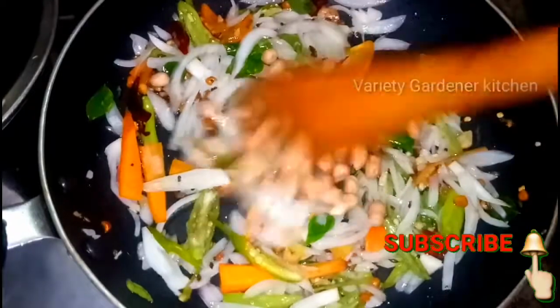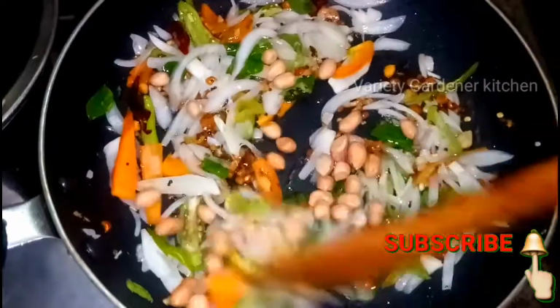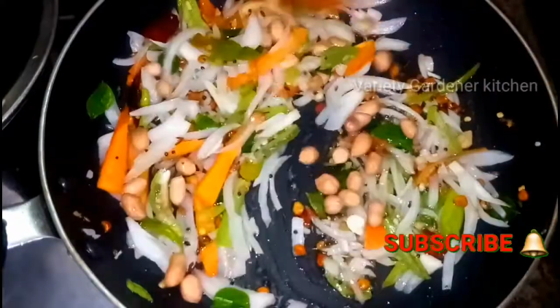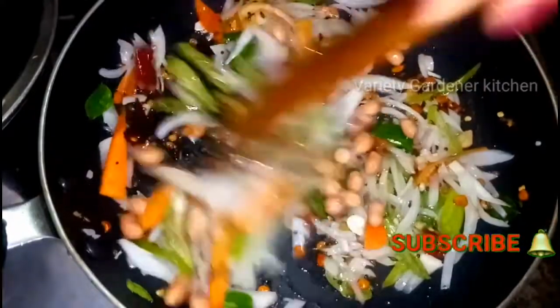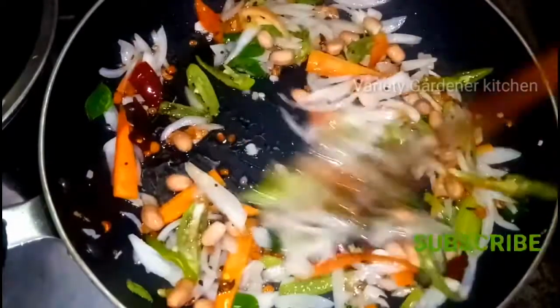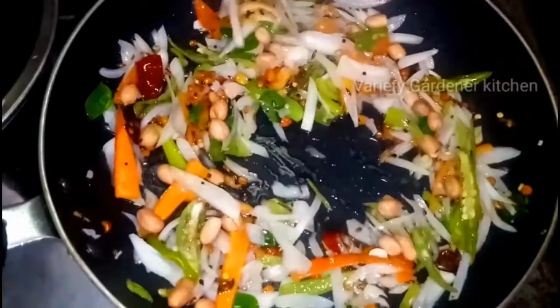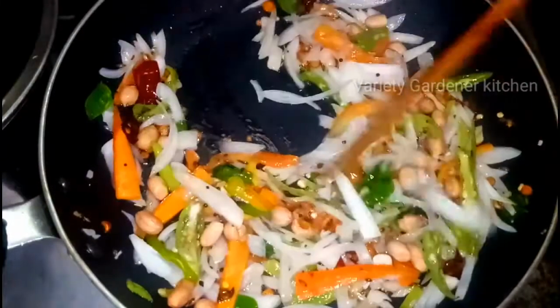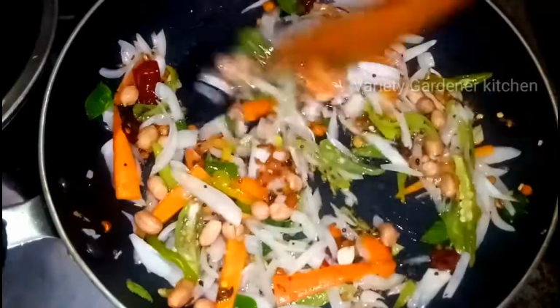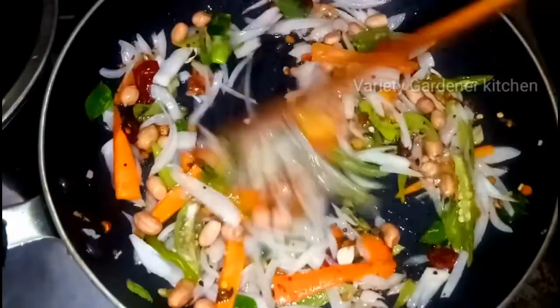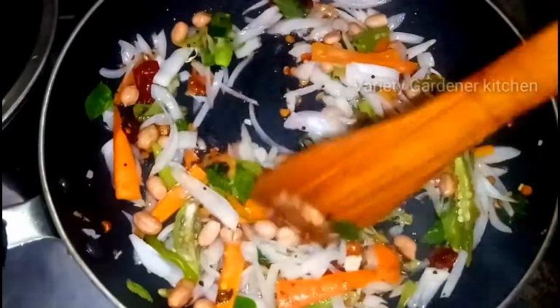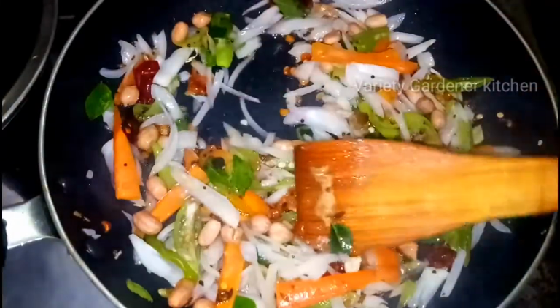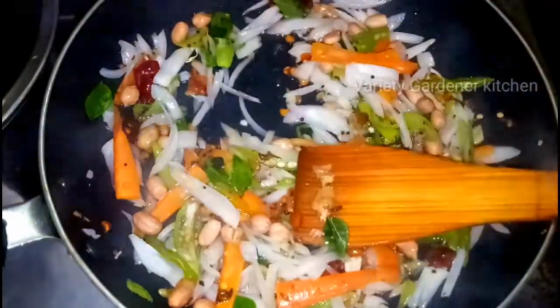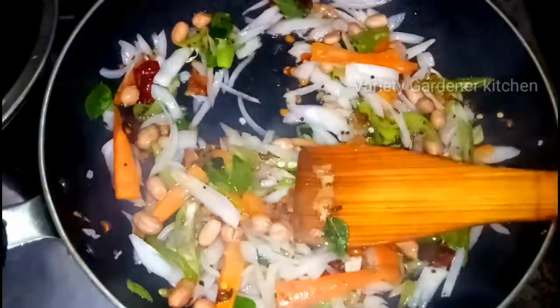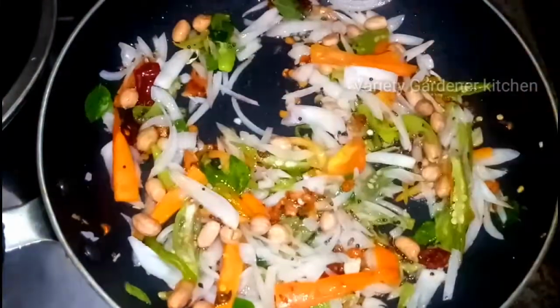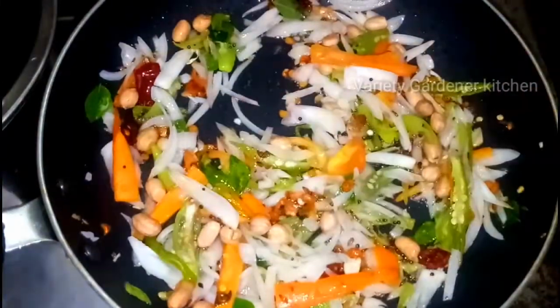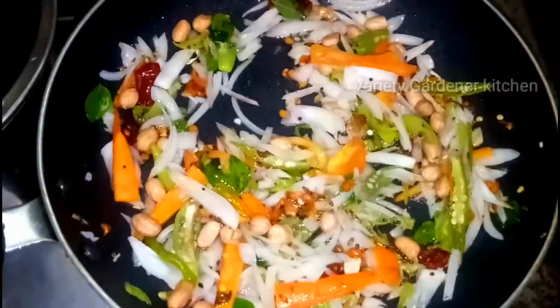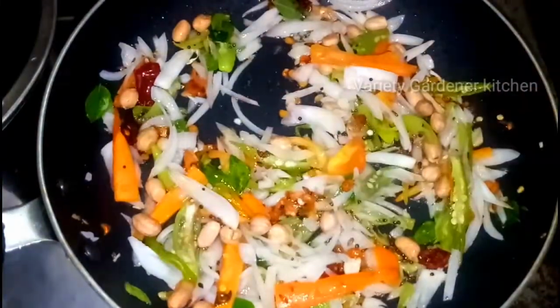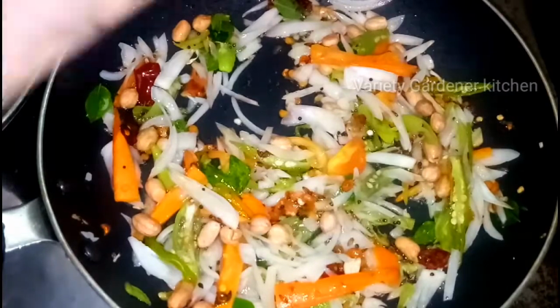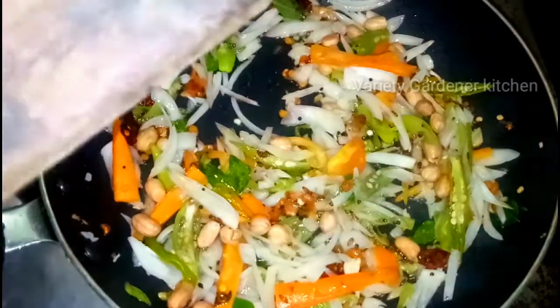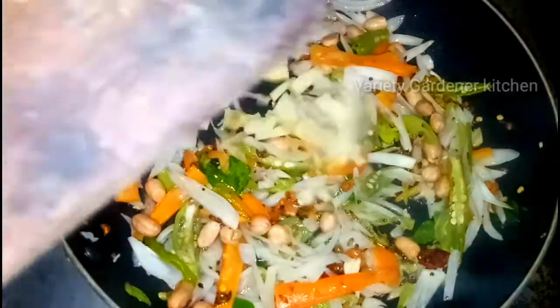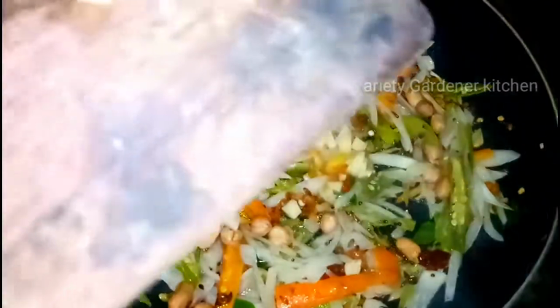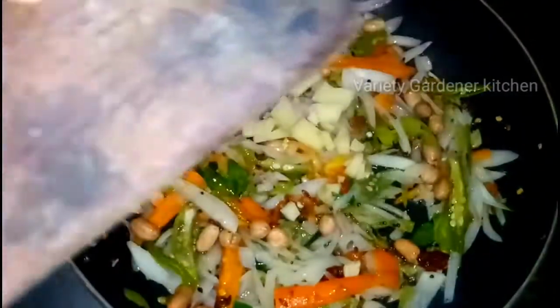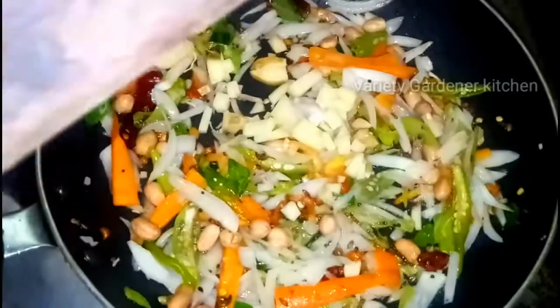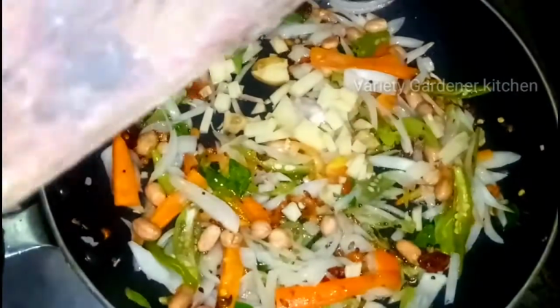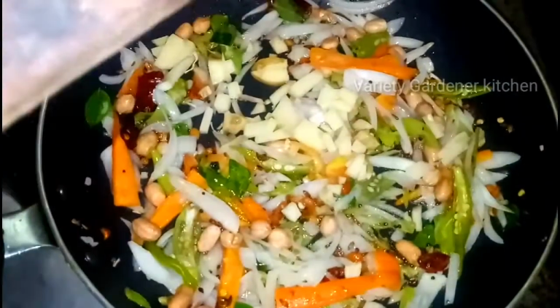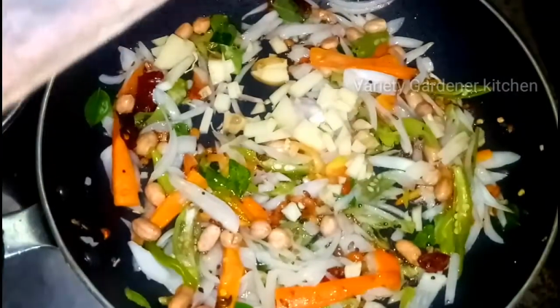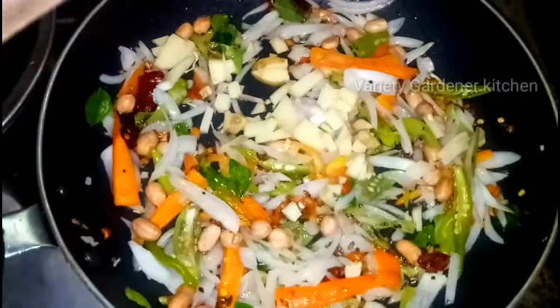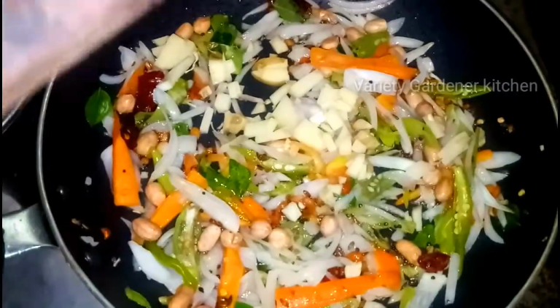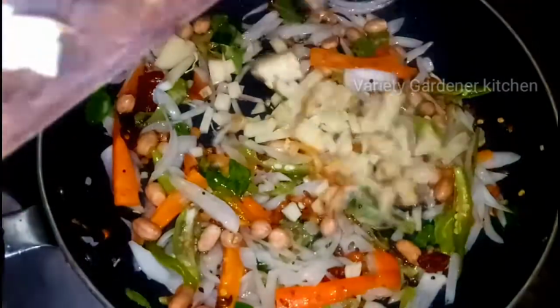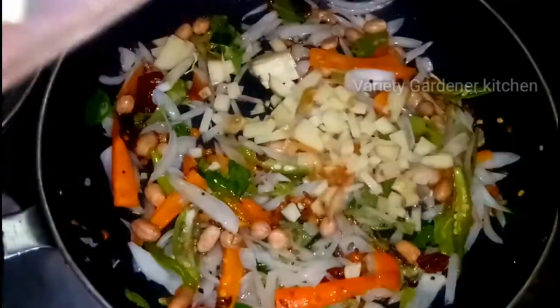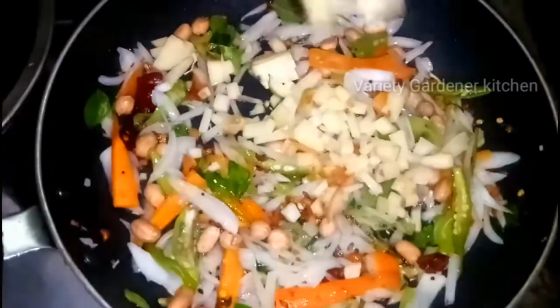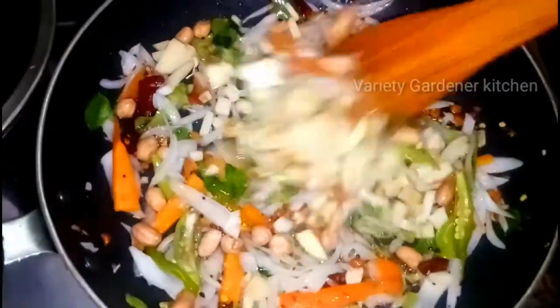Step 4: get little mashed groundnuts. Here are lots of fish.